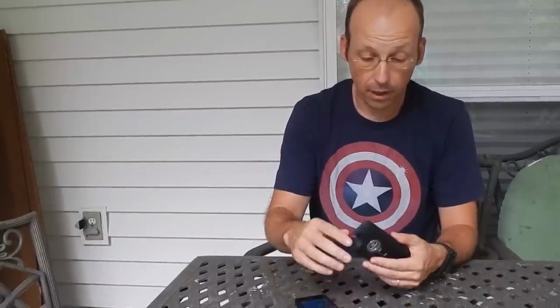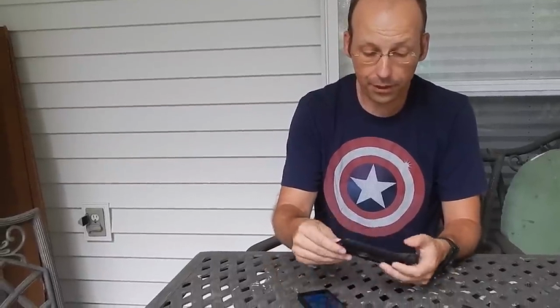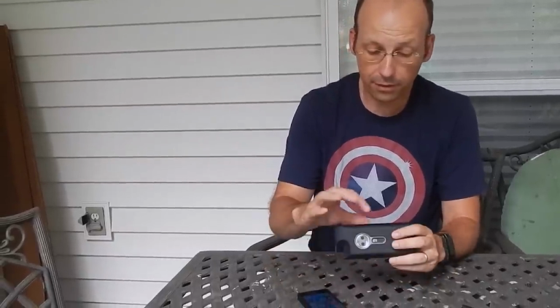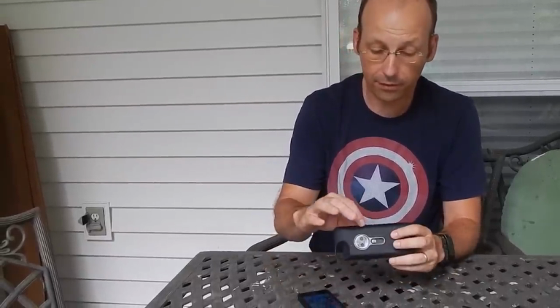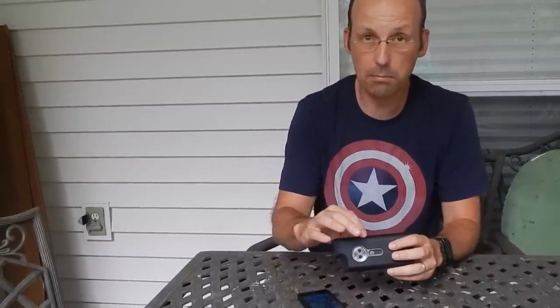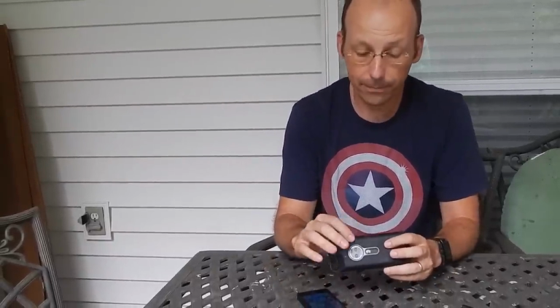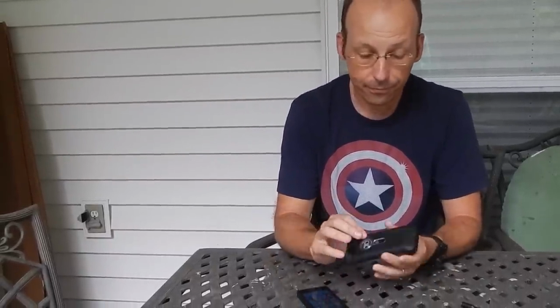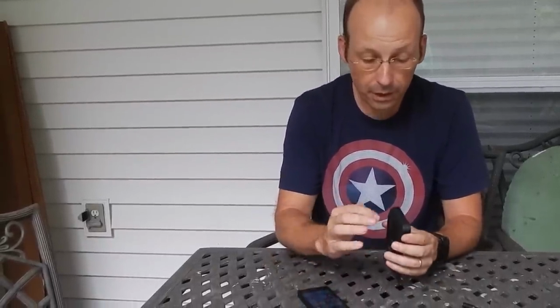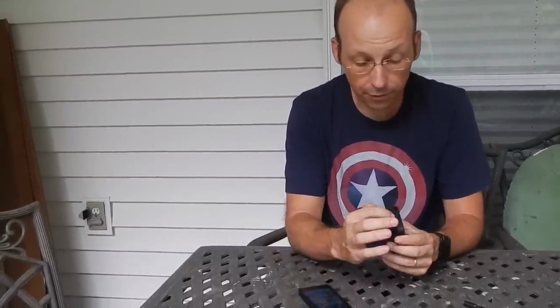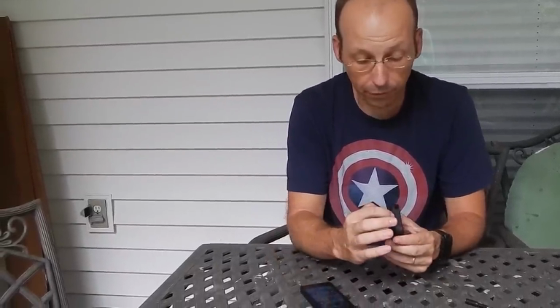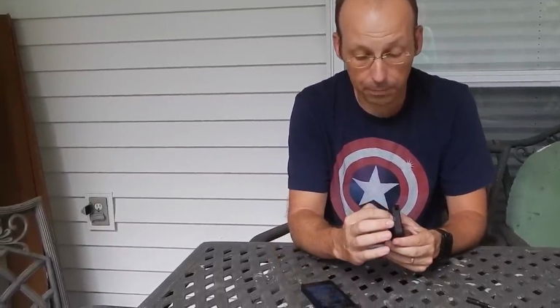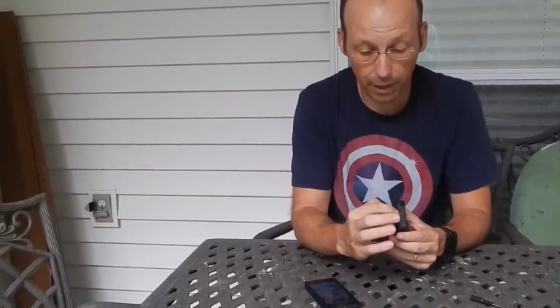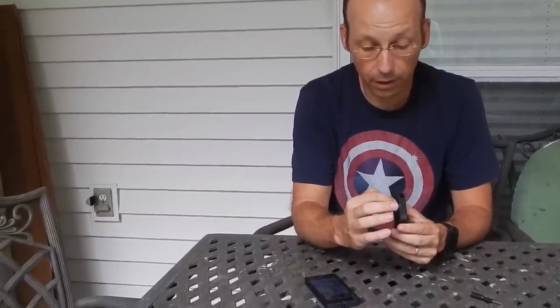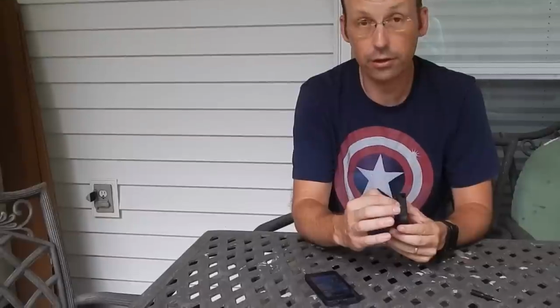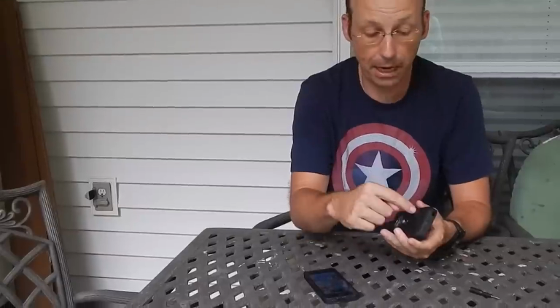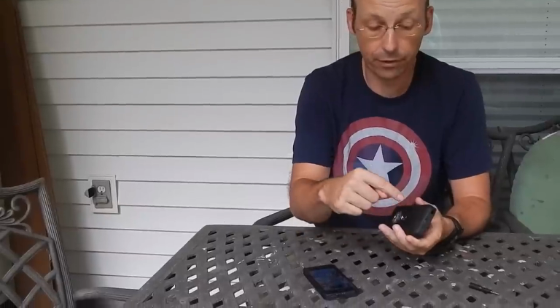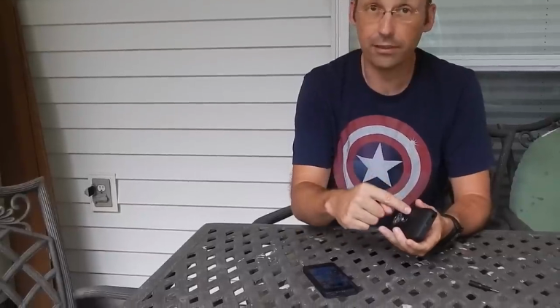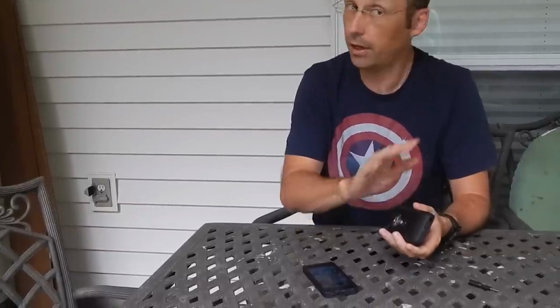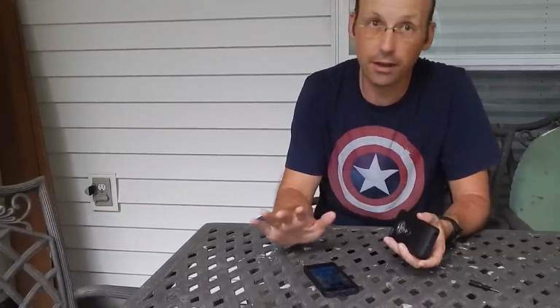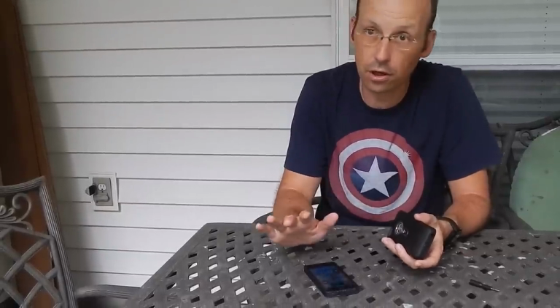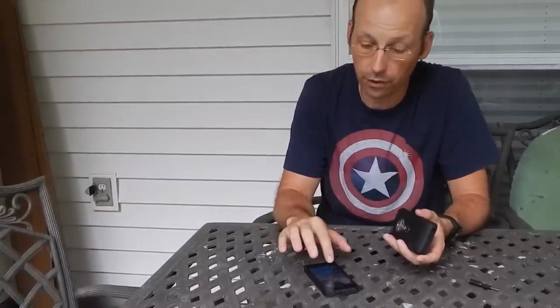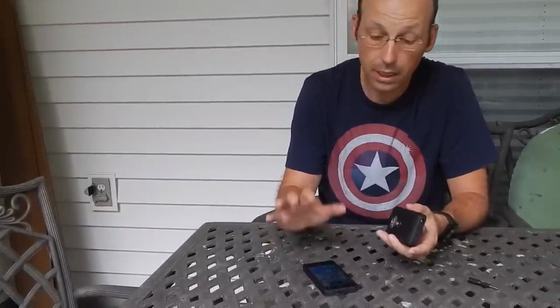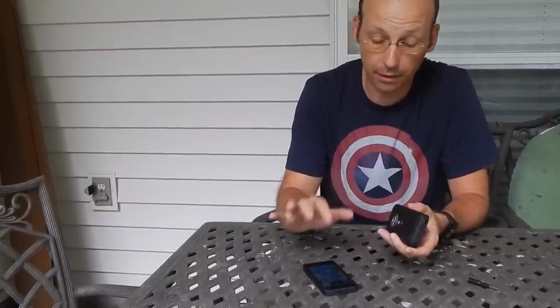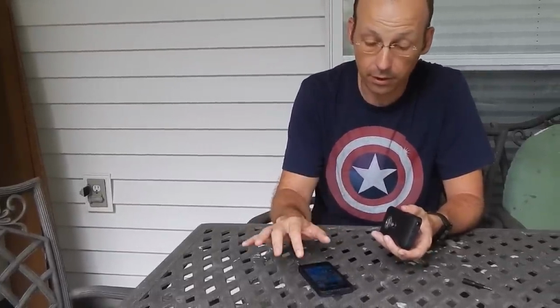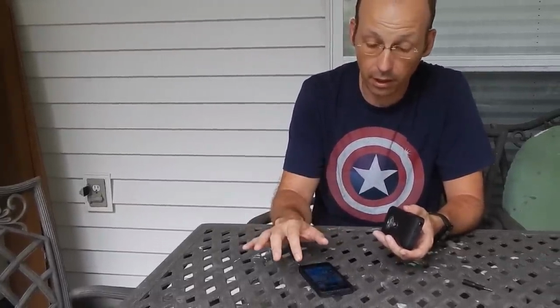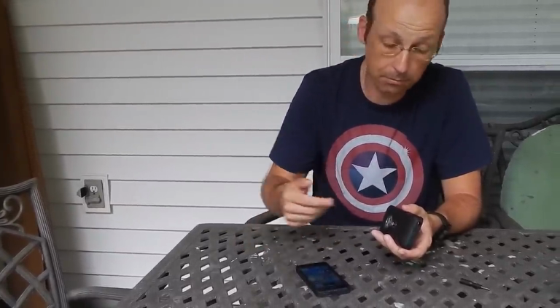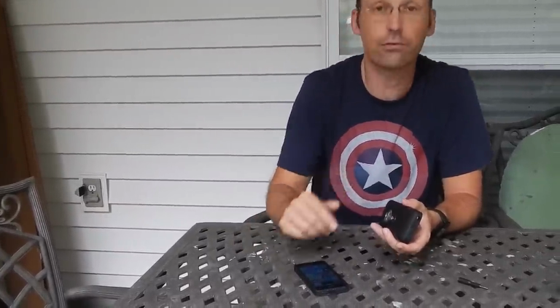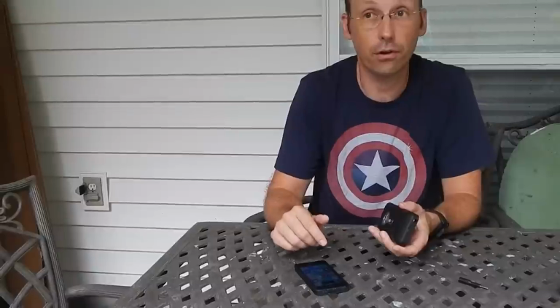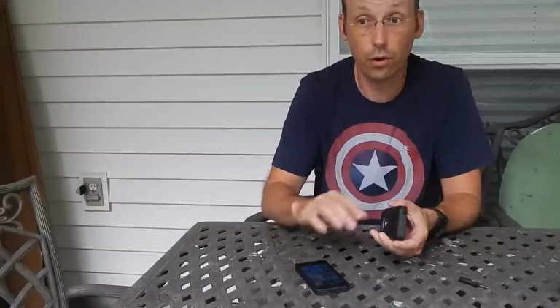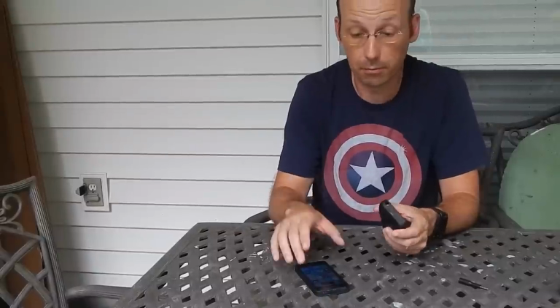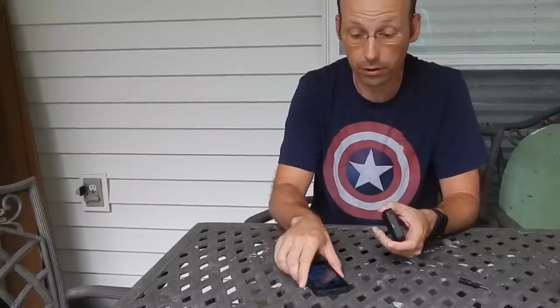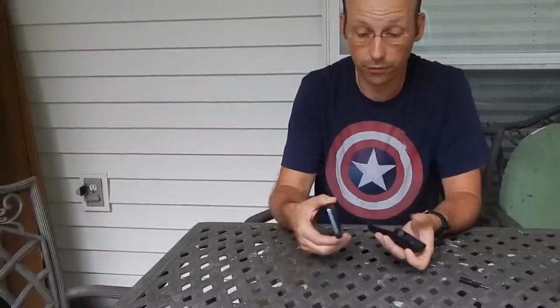This does have its own battery. There's a micro USB port right here to charge the battery for just the camera. It doesn't charge your phone and it doesn't pass through to the phone, so you have to take them apart to charge your phone.